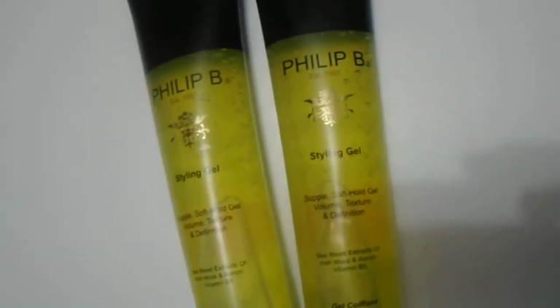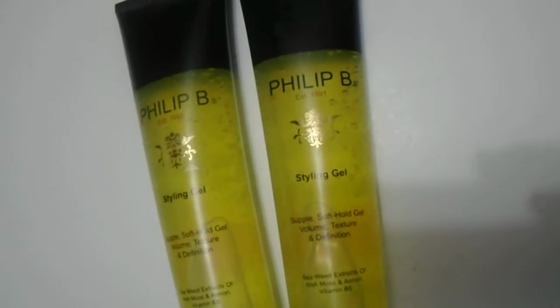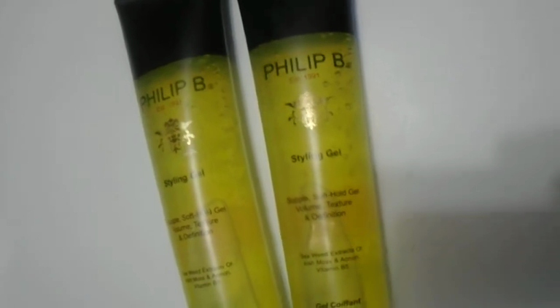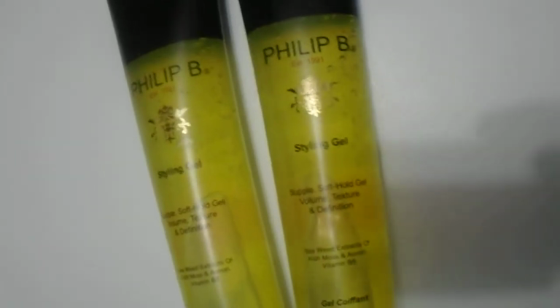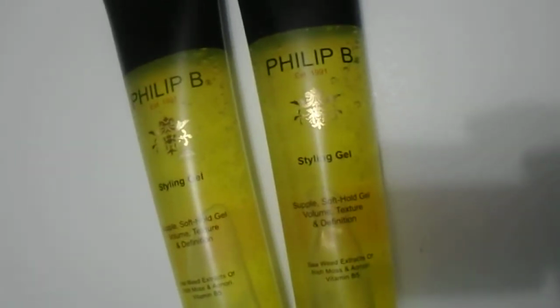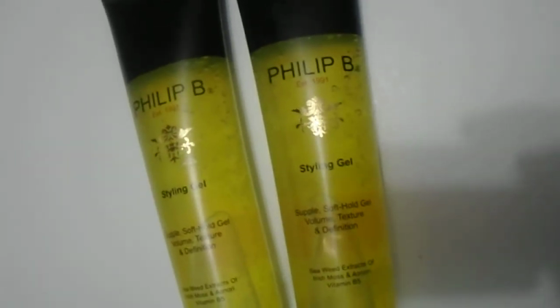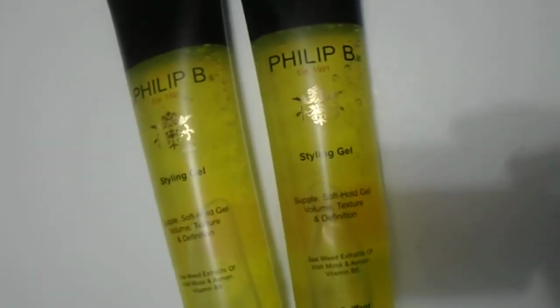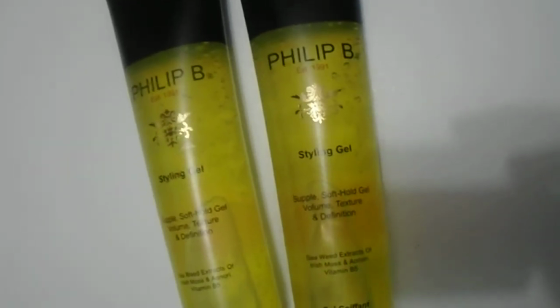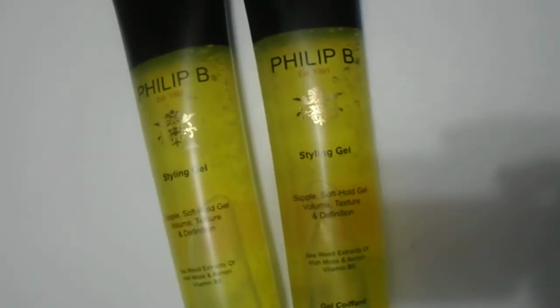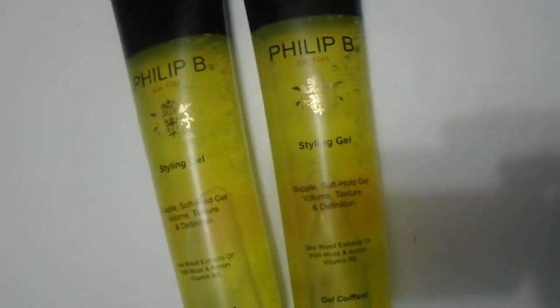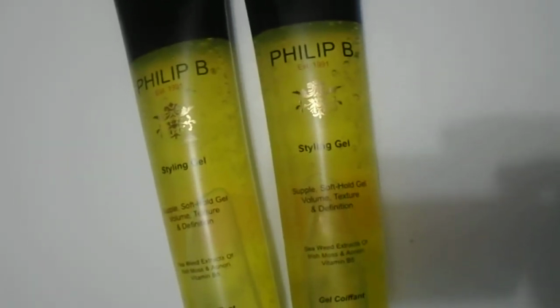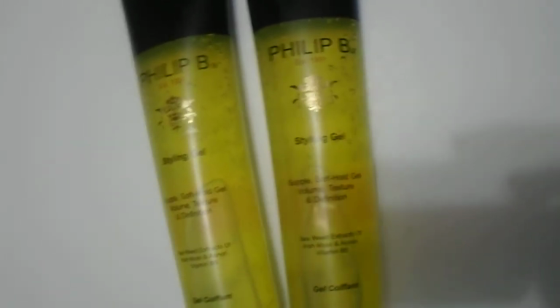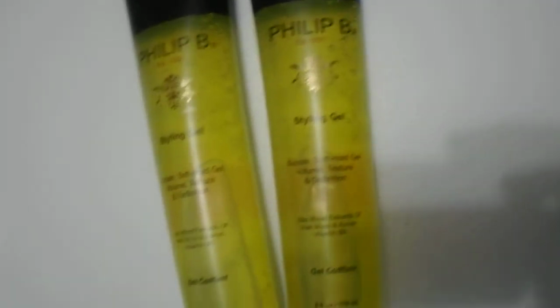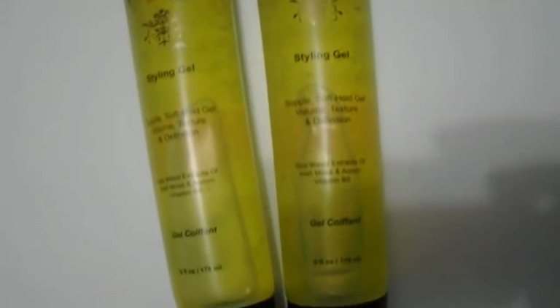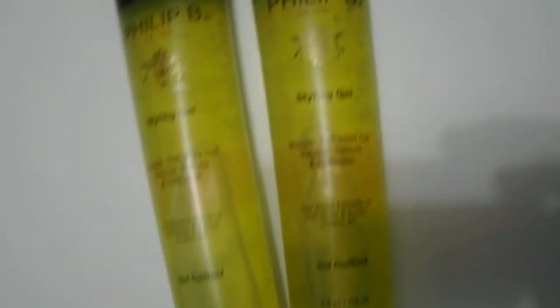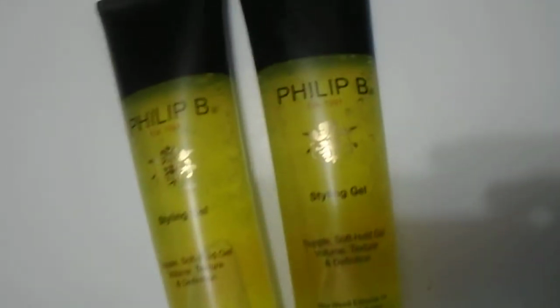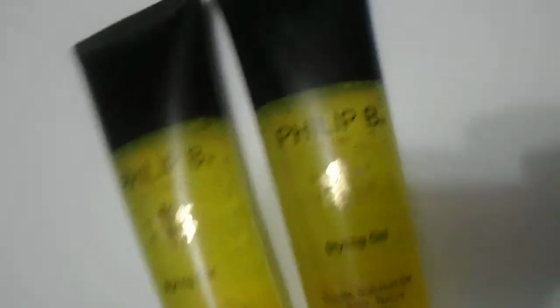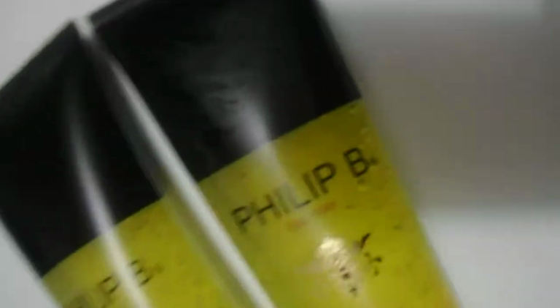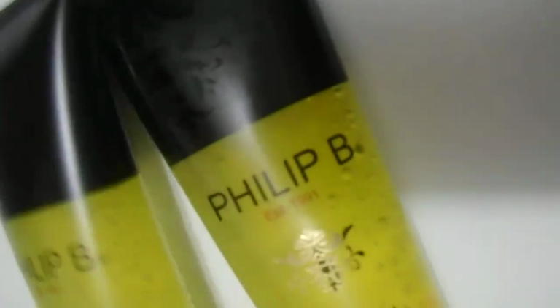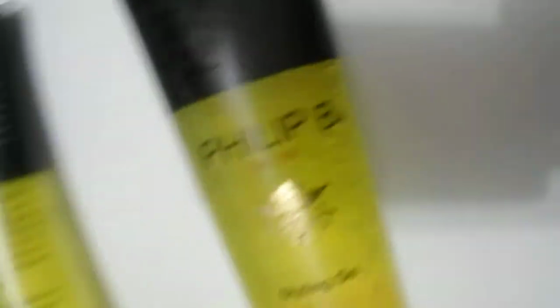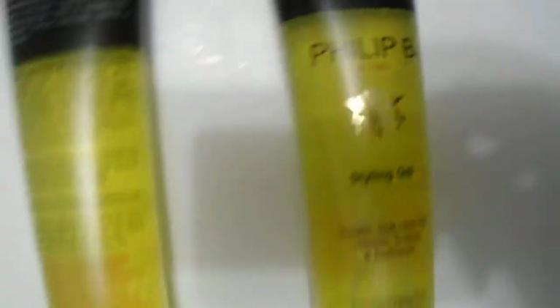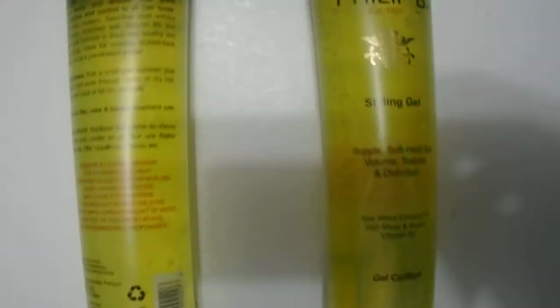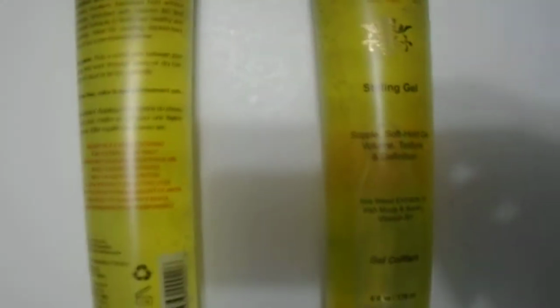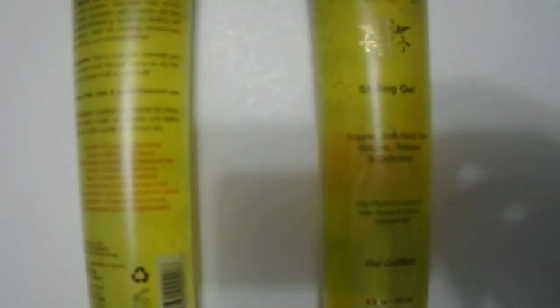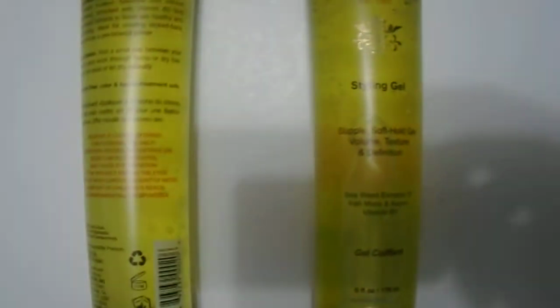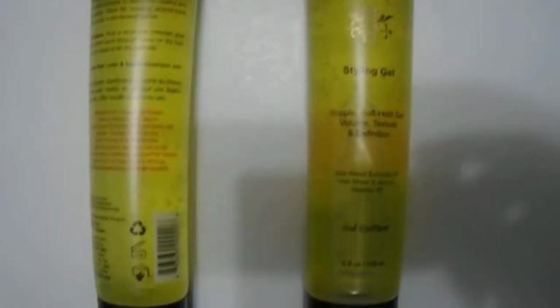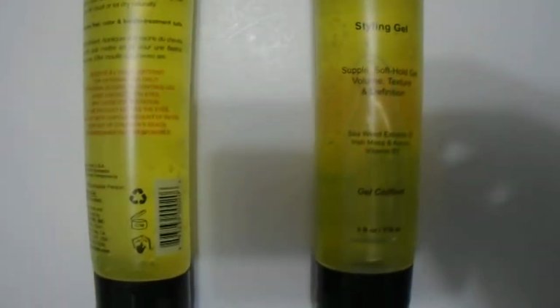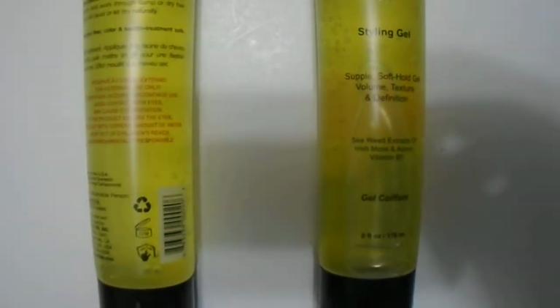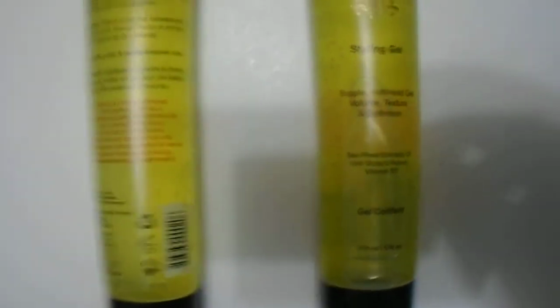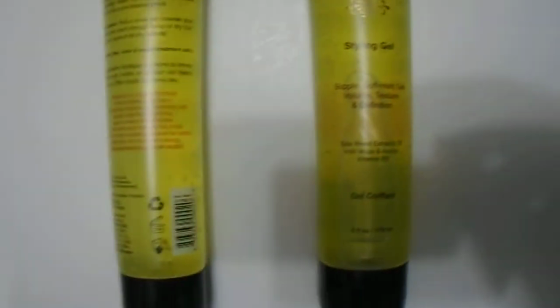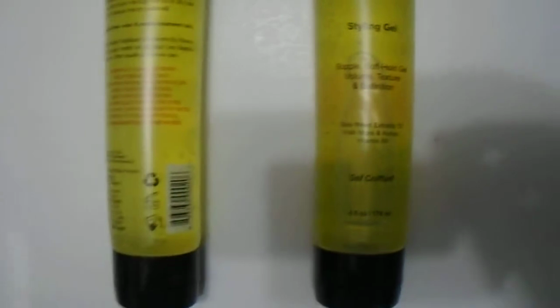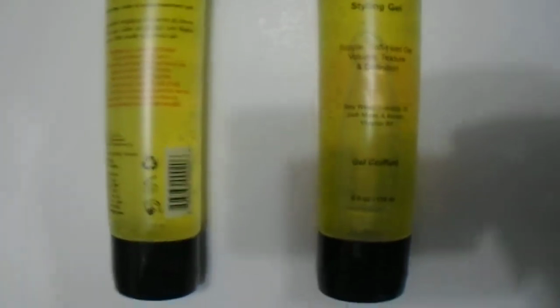Such a strong smelling product — great quality, supple soft hold gel. As you can see here, that's what the product looks like. Great quality product; it is on the higher end, but you do get what you pay for with a great quality product.